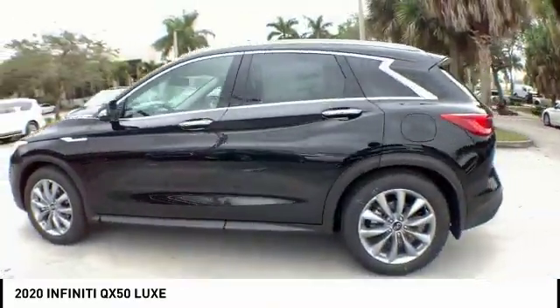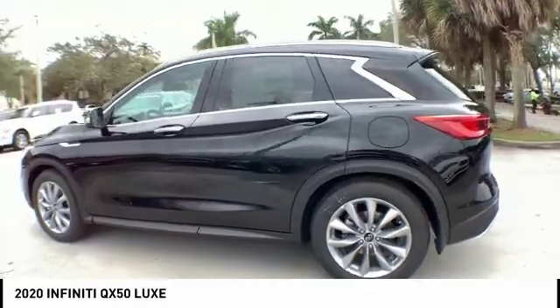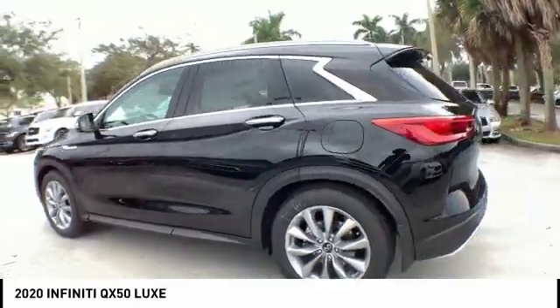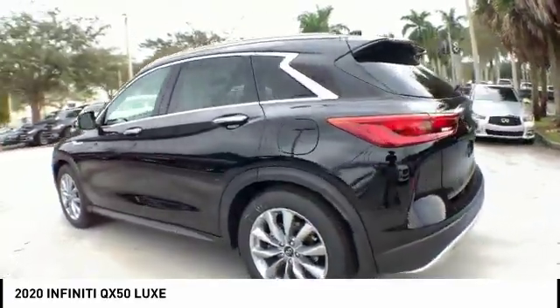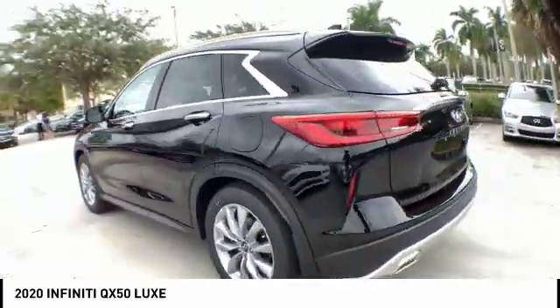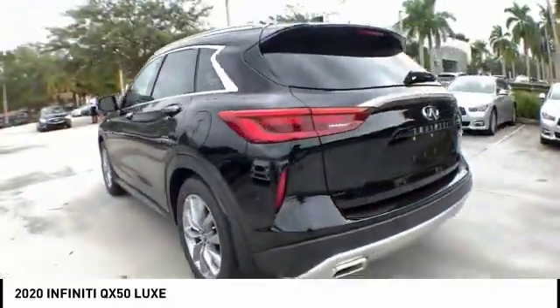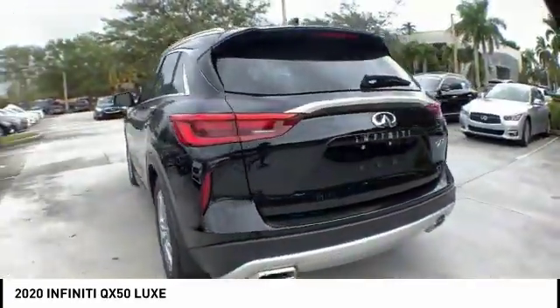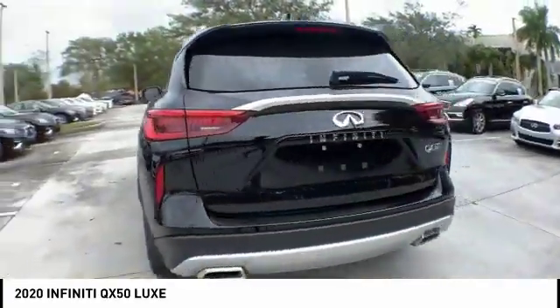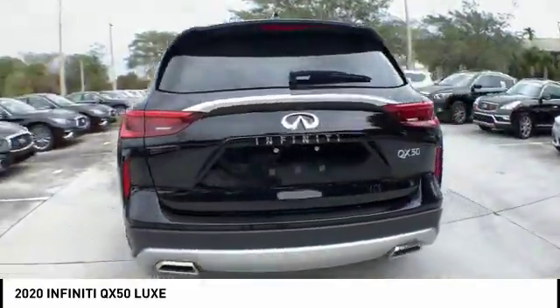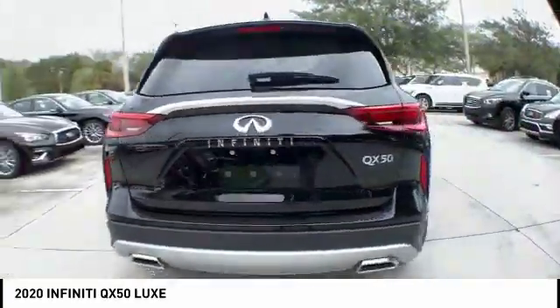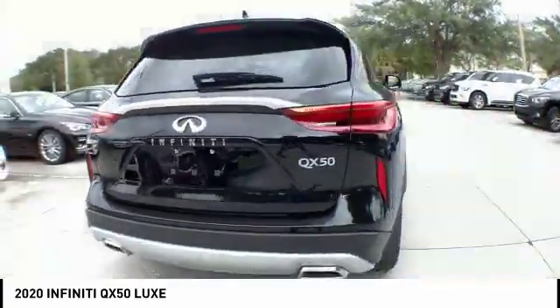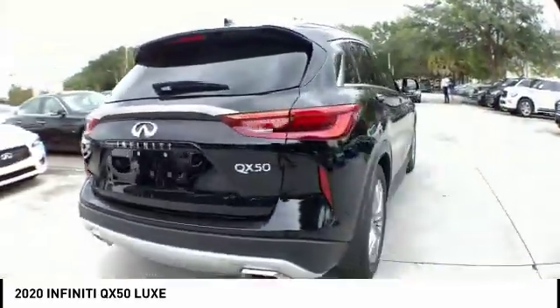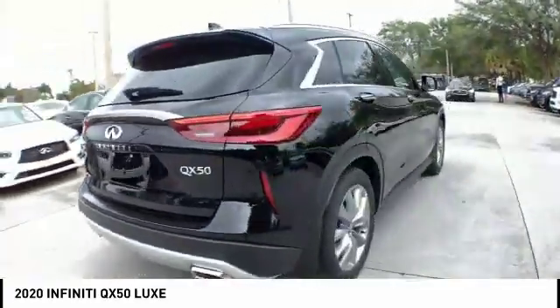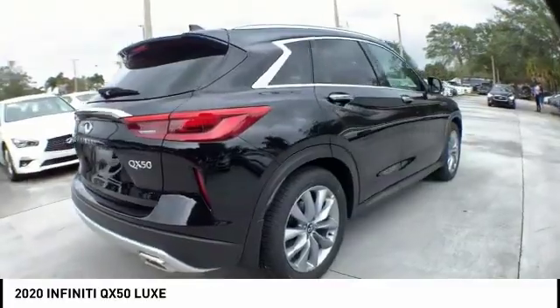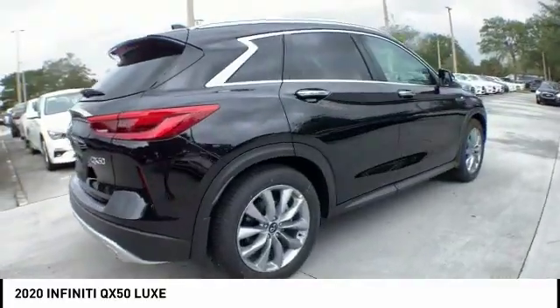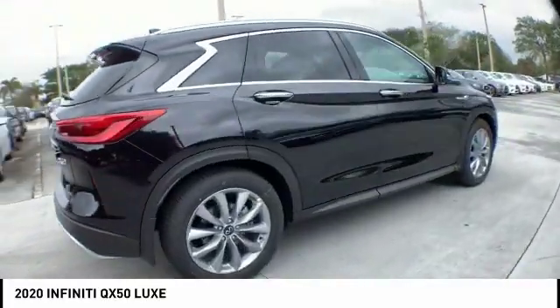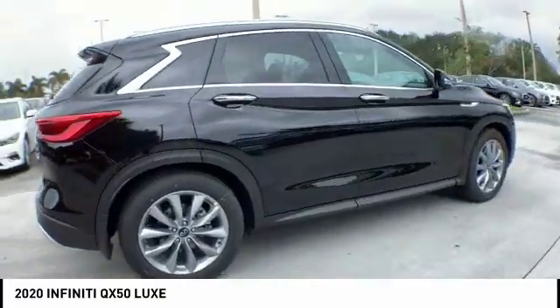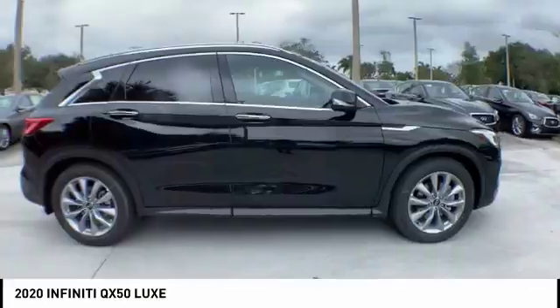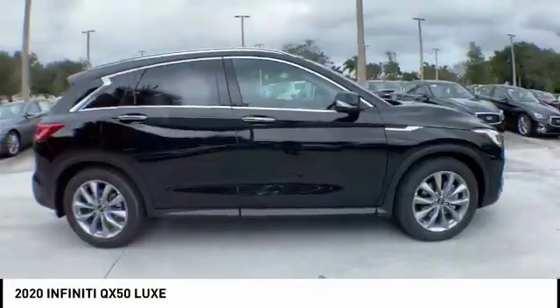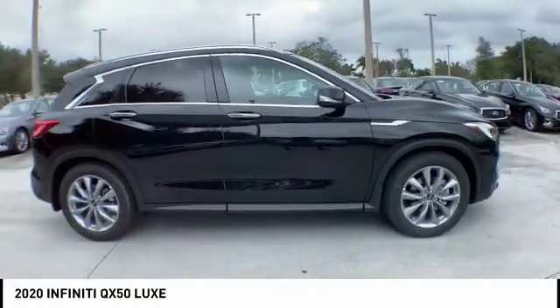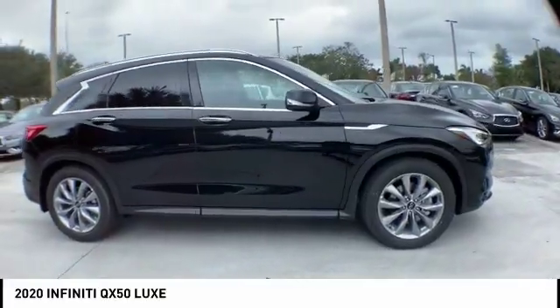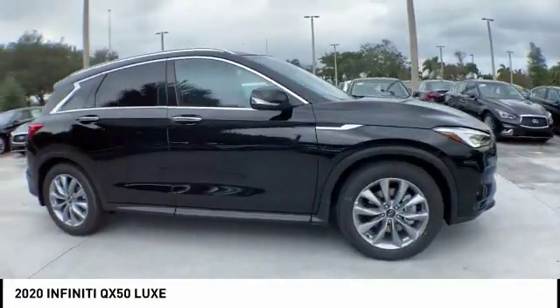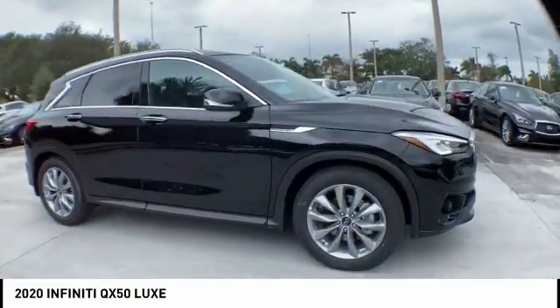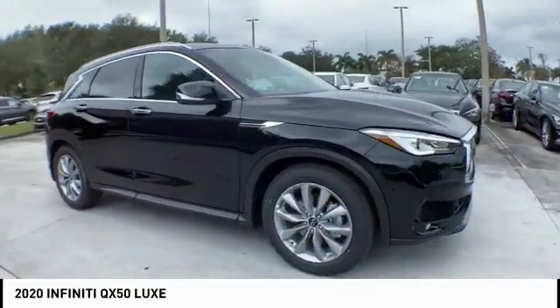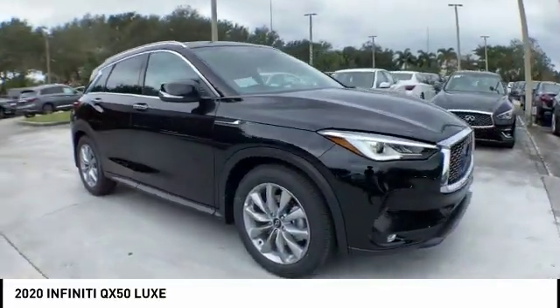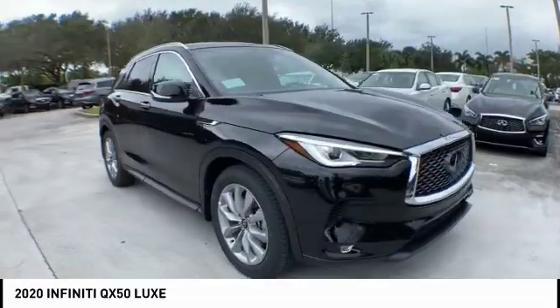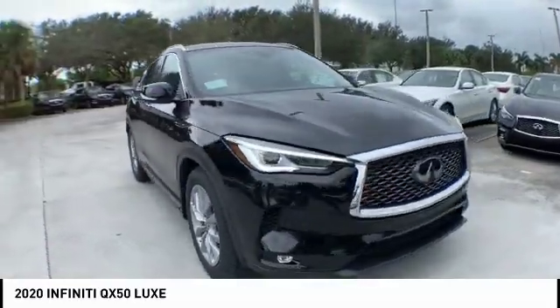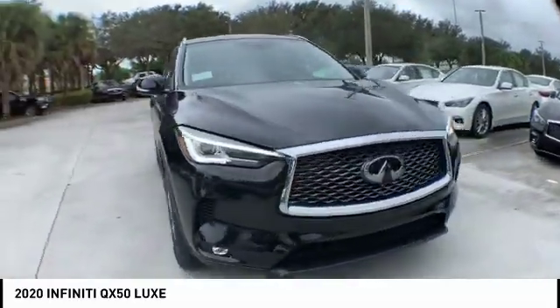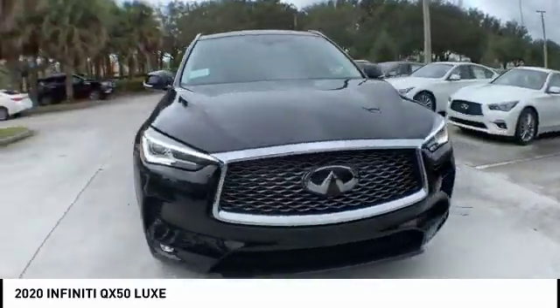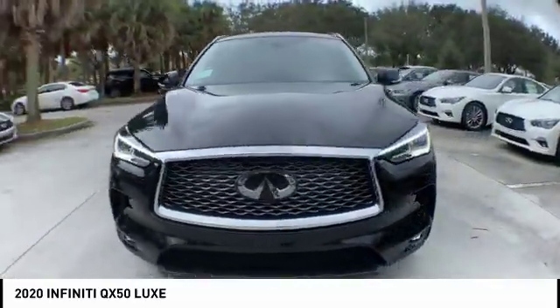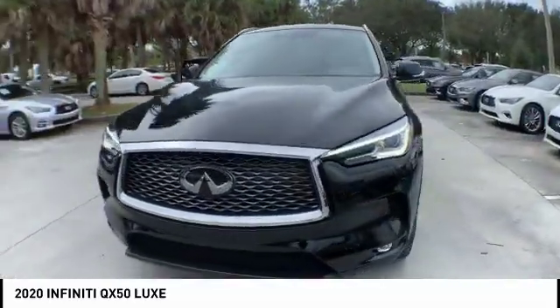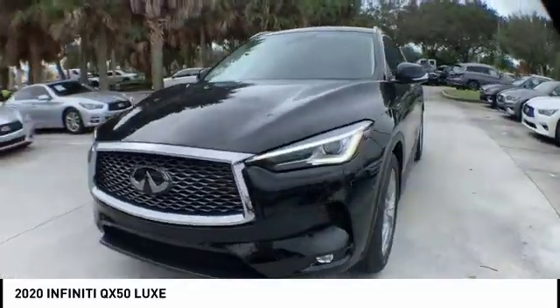You will be impressed with the QX50's agile sports sedan-like handling. It comes with a very responsive steering and strong brakes. The QX50 offers extremely high levels of safety and luxury, all with a sleek new design.